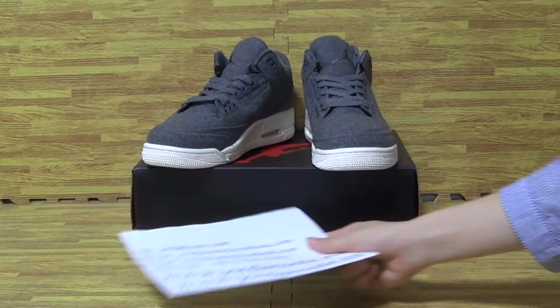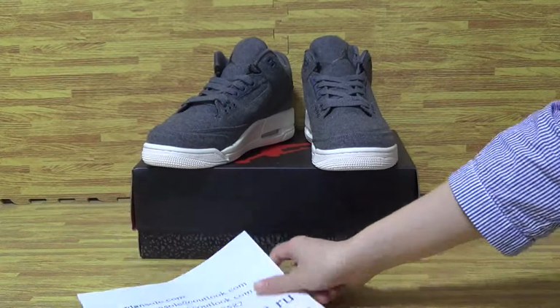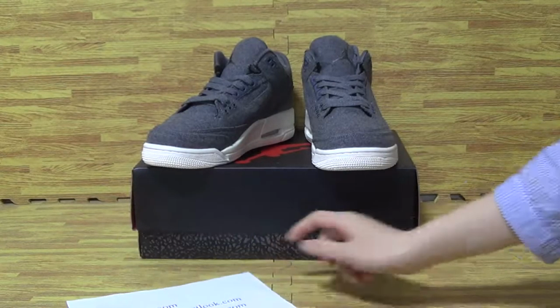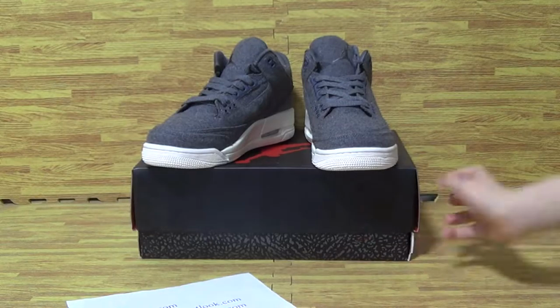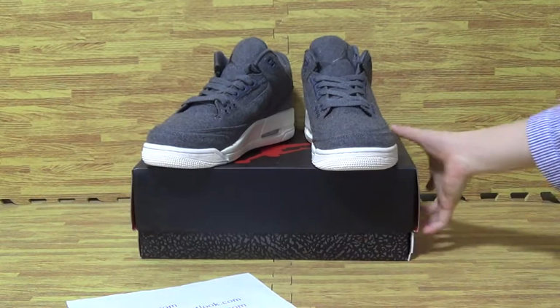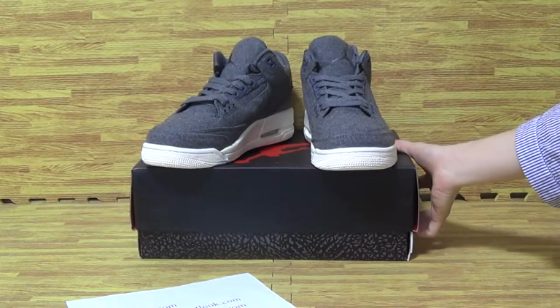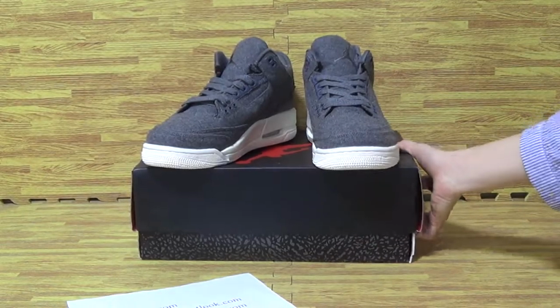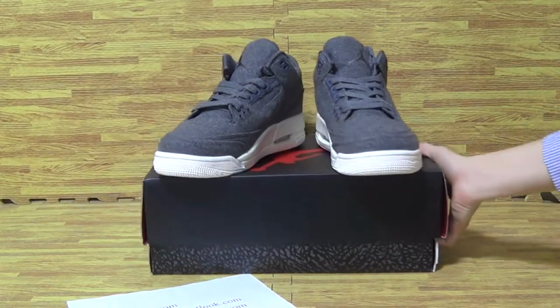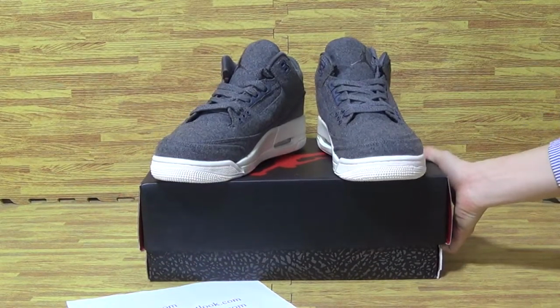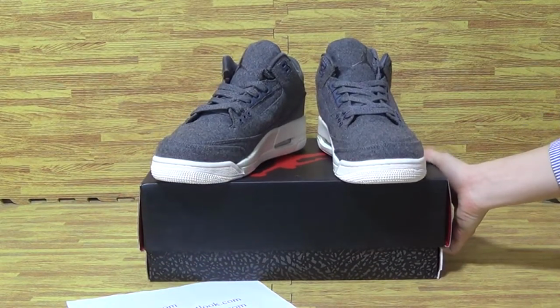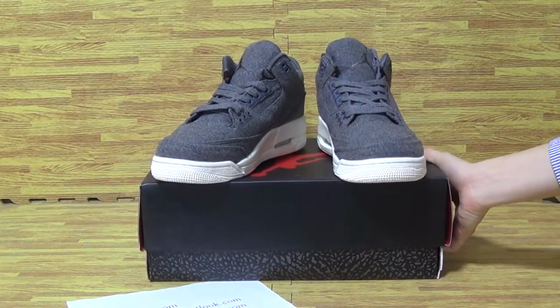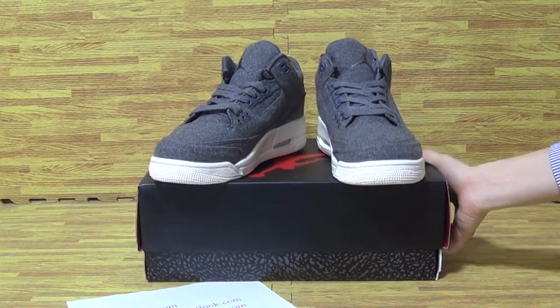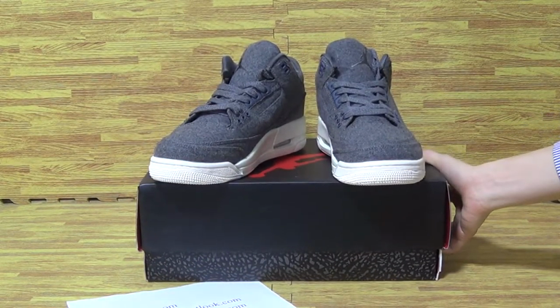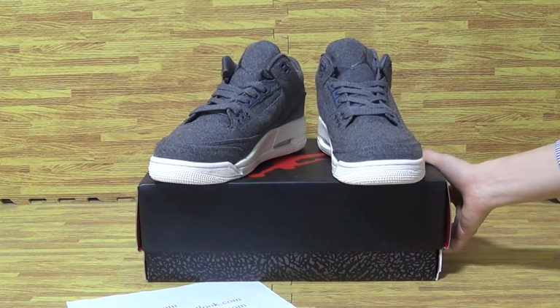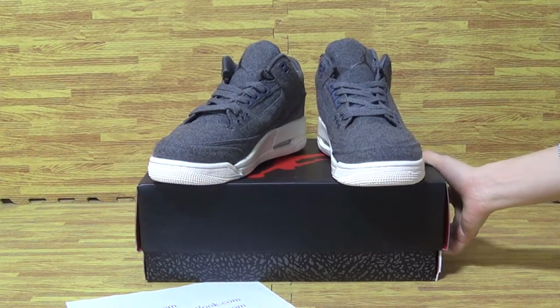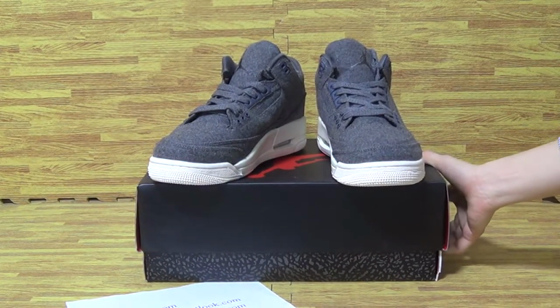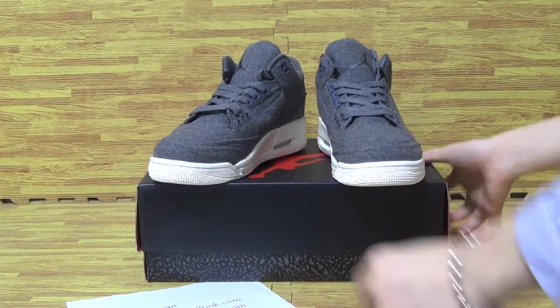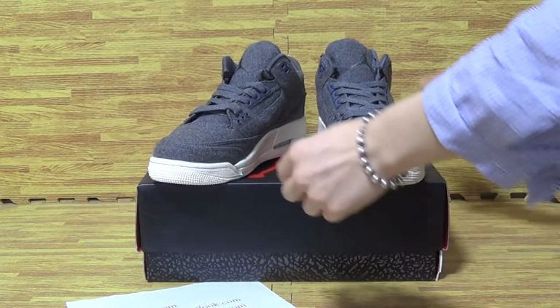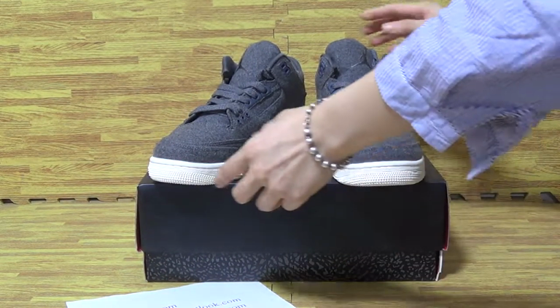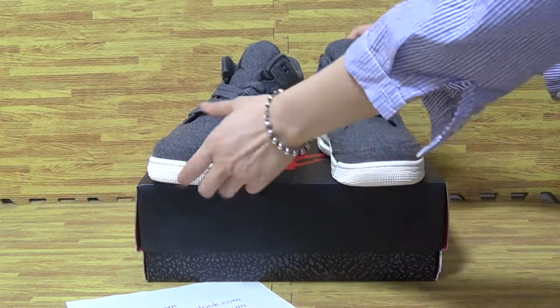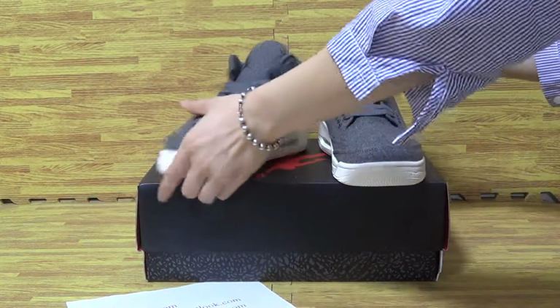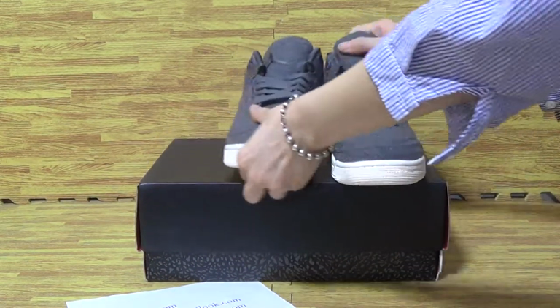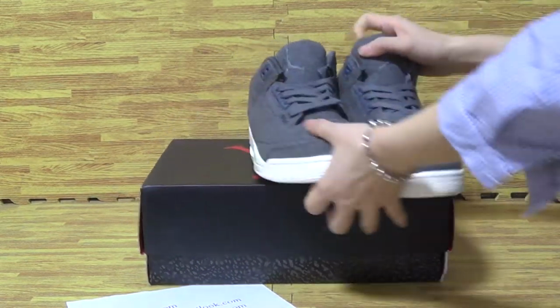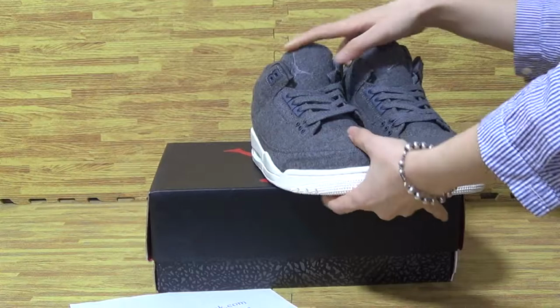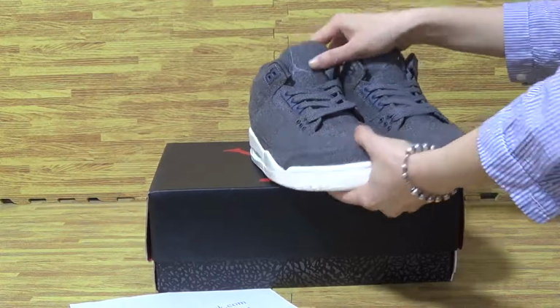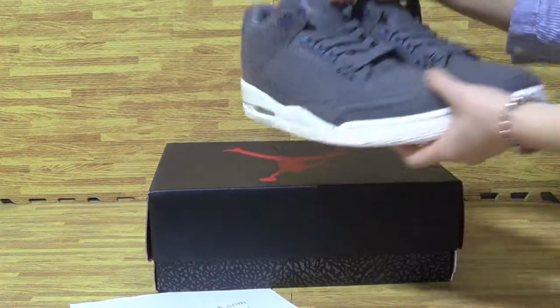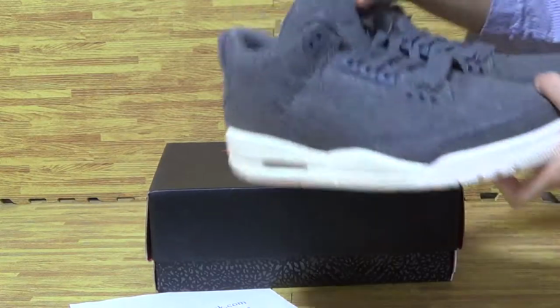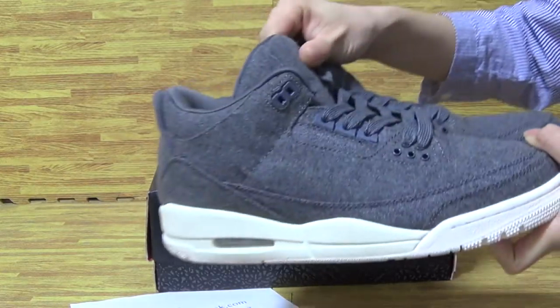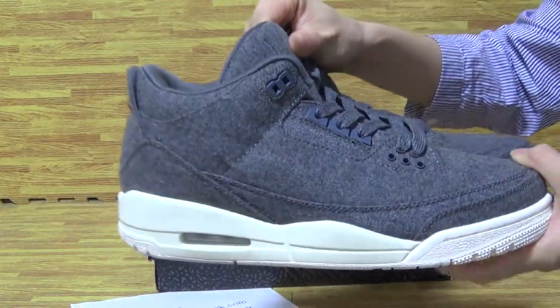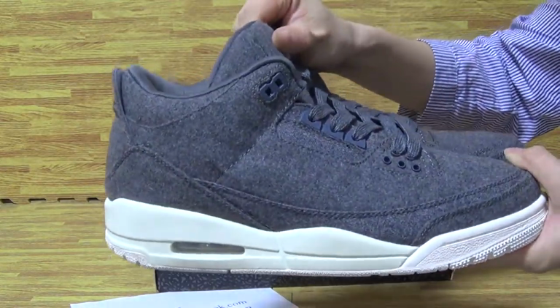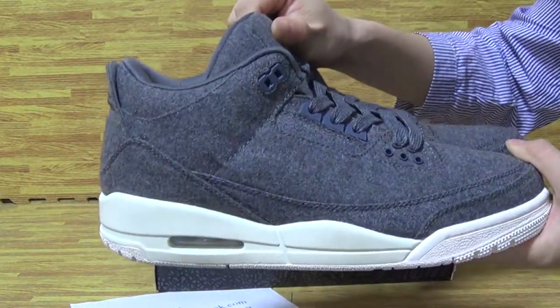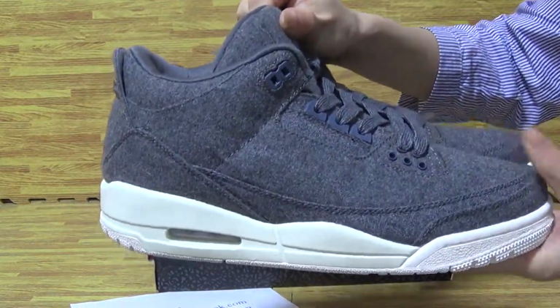Today is Authentic Air Jordan 3.0. This is how I will show you guys the details.